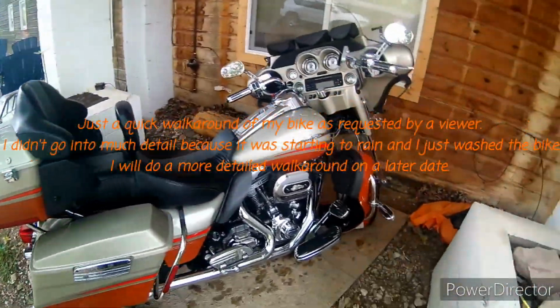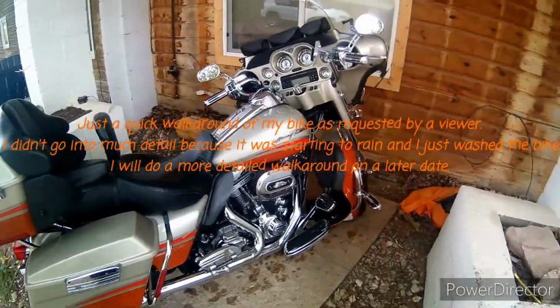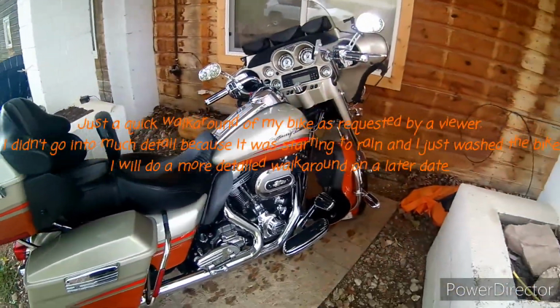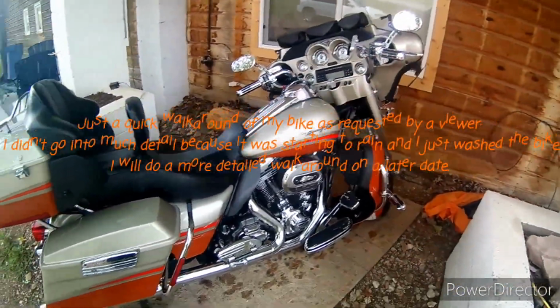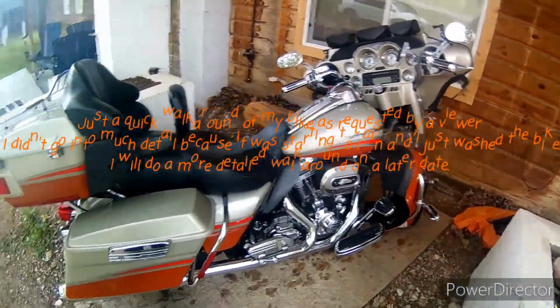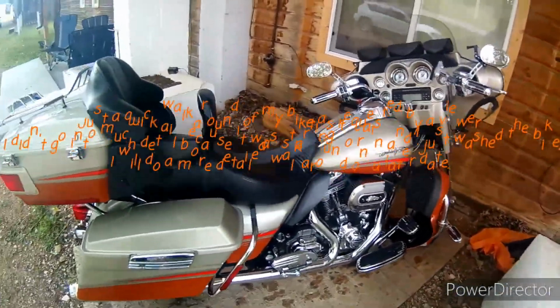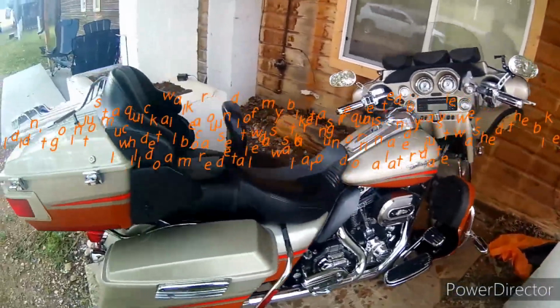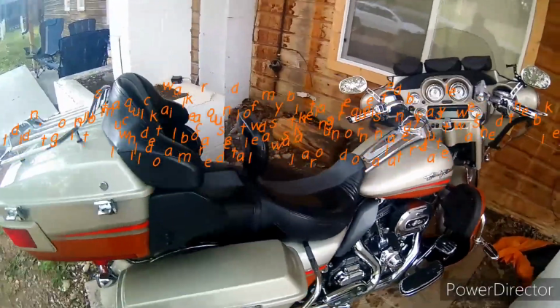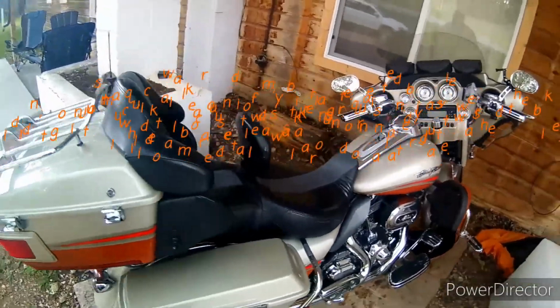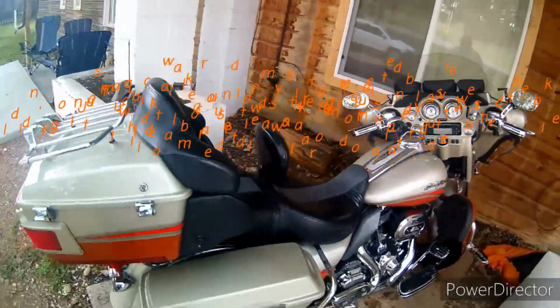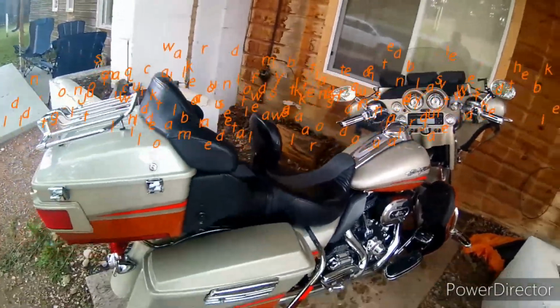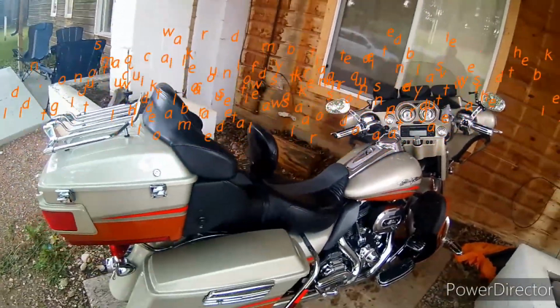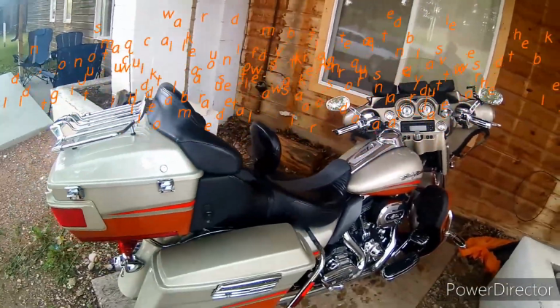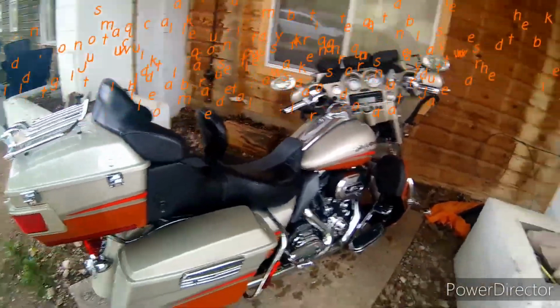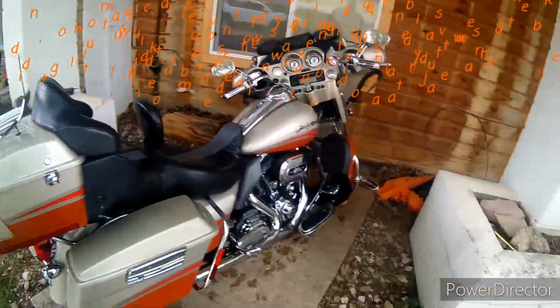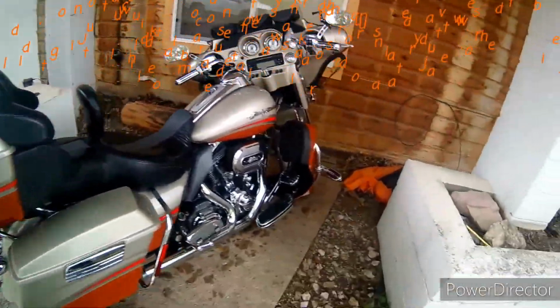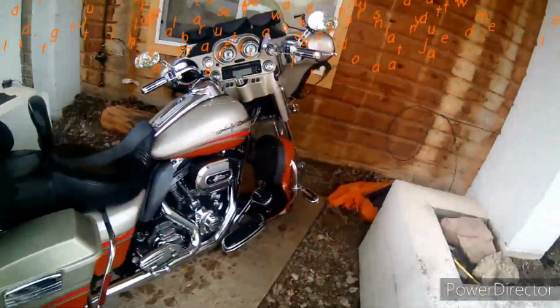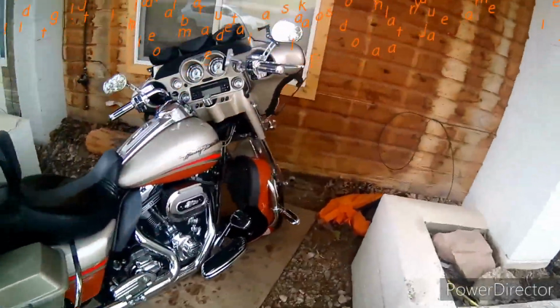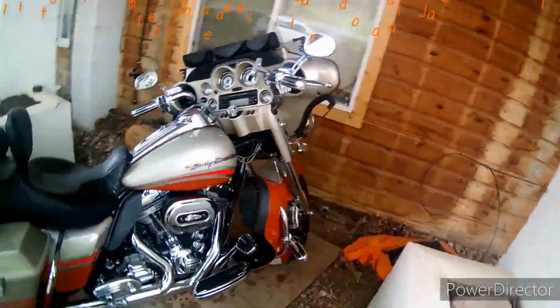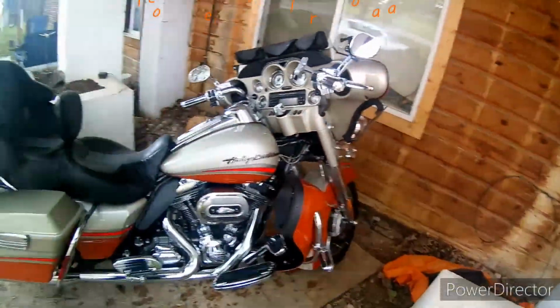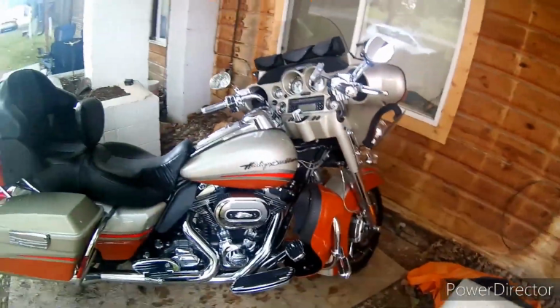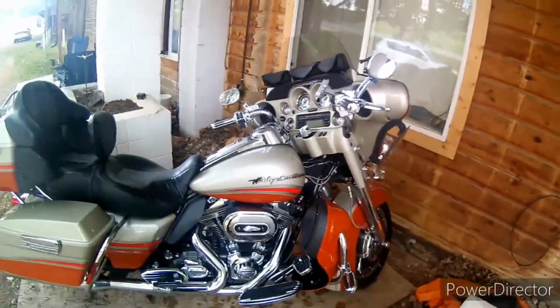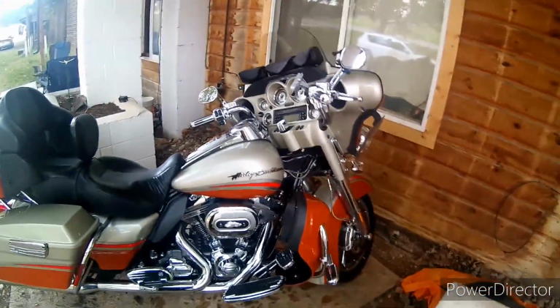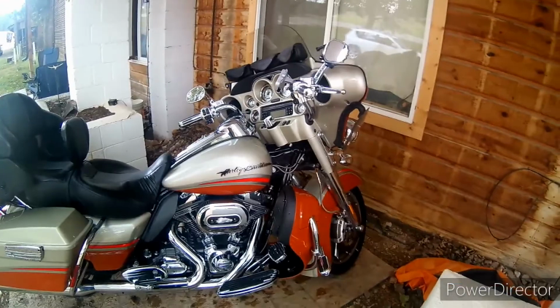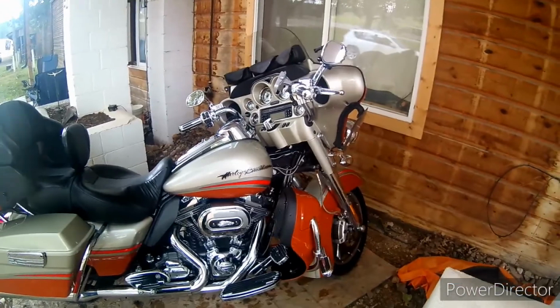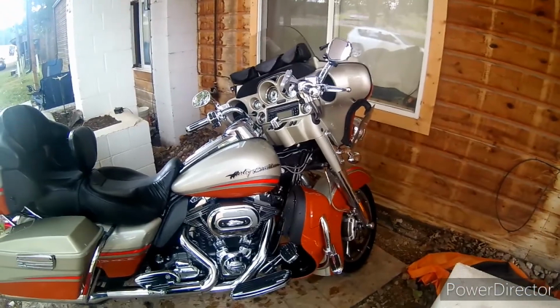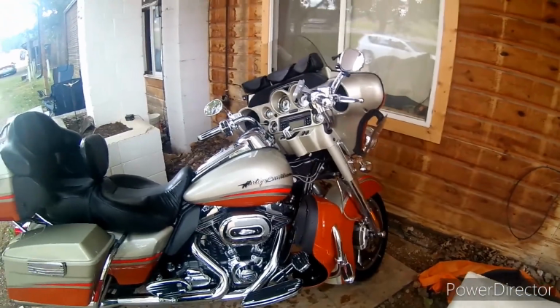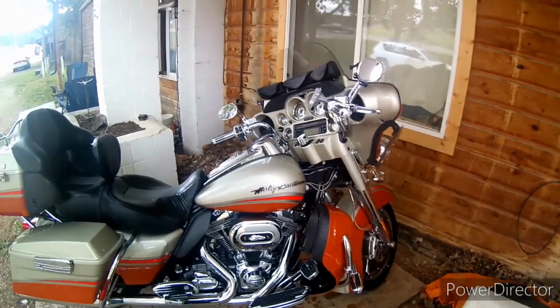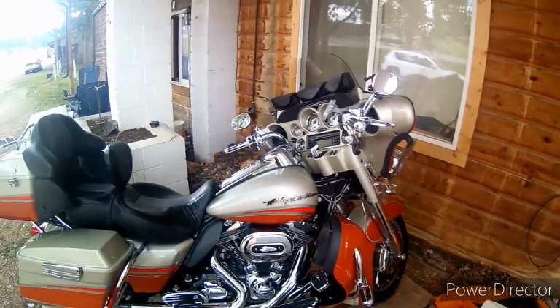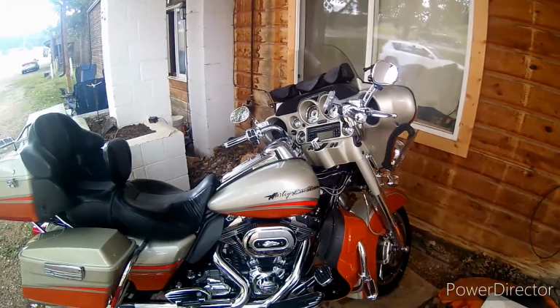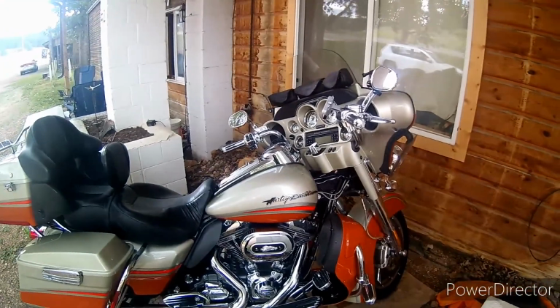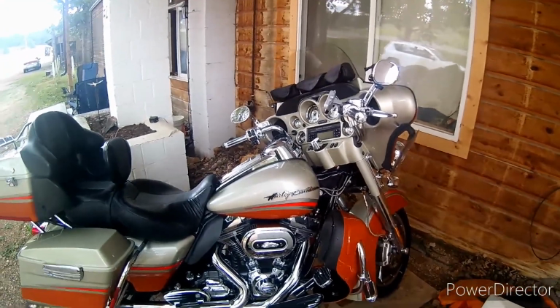Very nice bike. I took a 3,000 mile trip on it last year. You can see those videos on my channel.